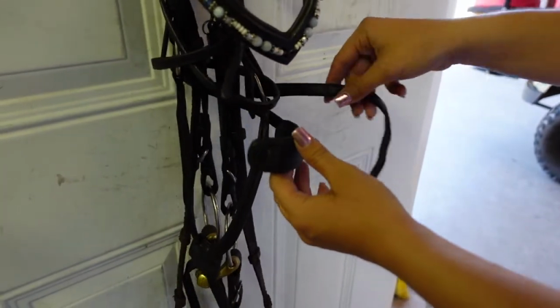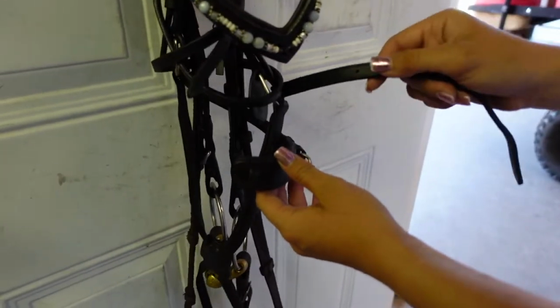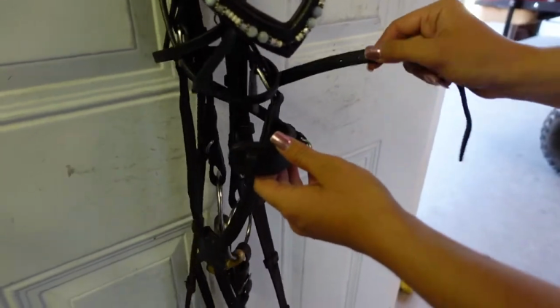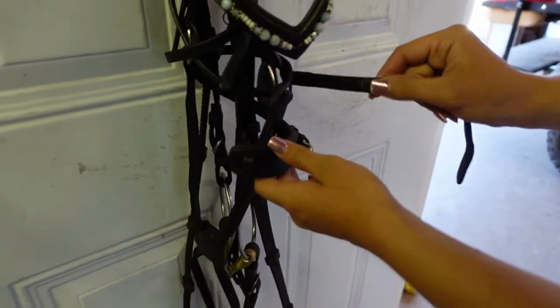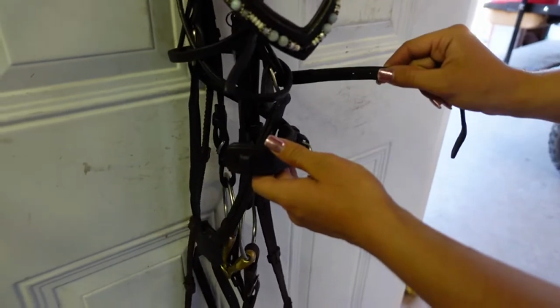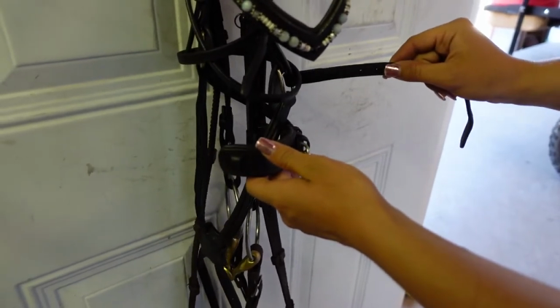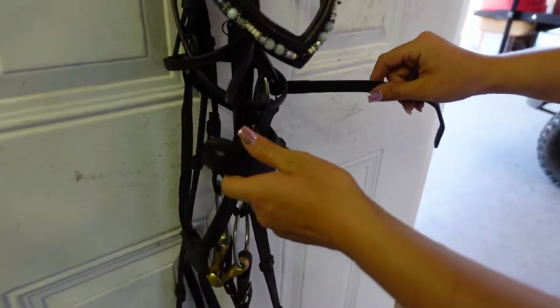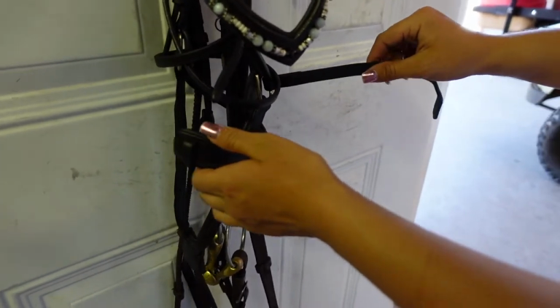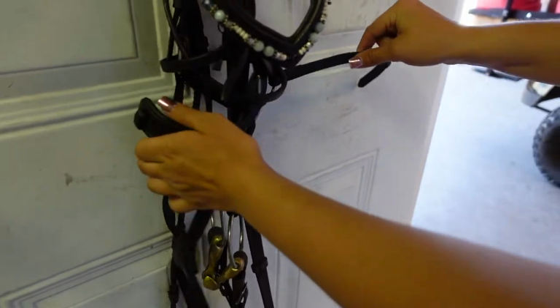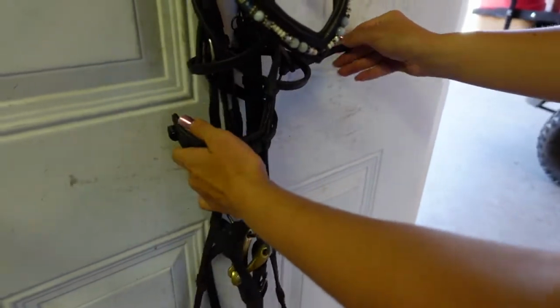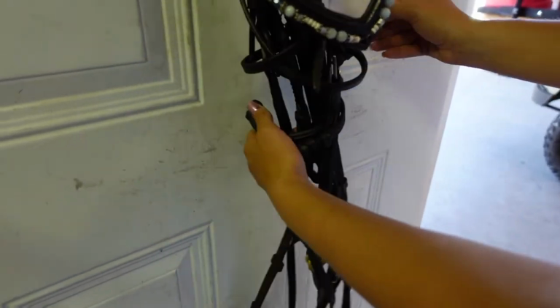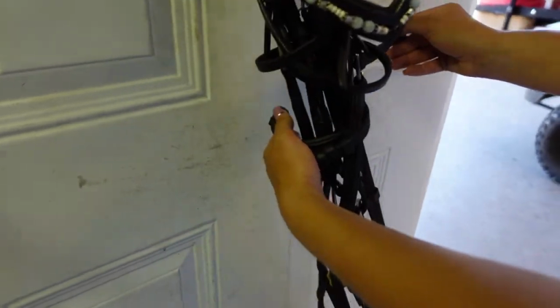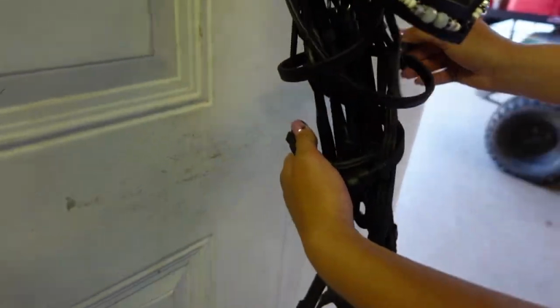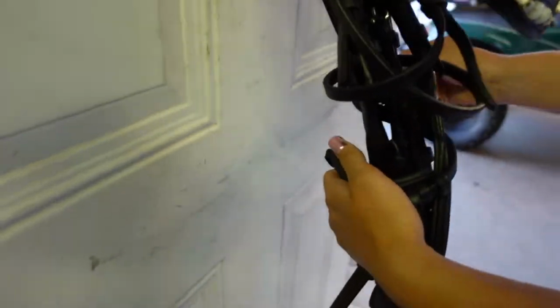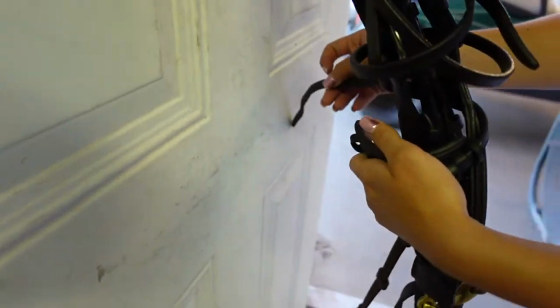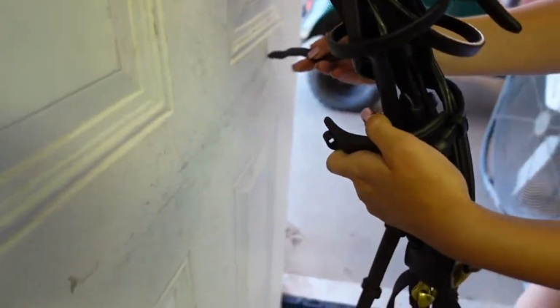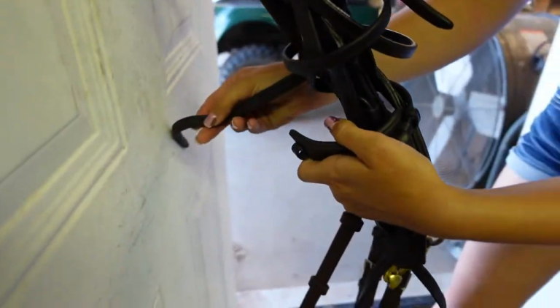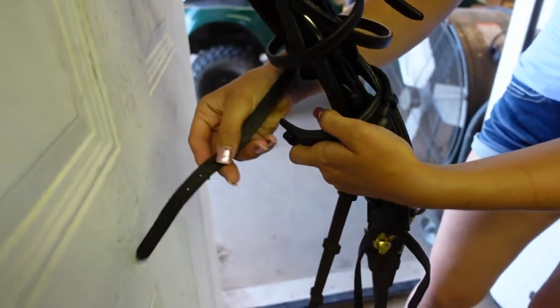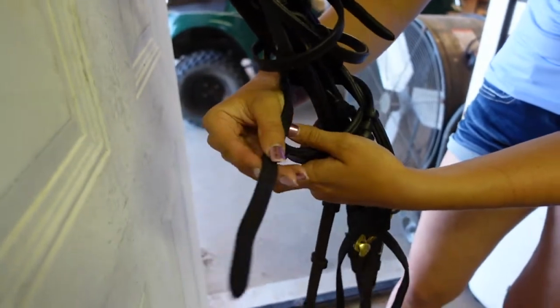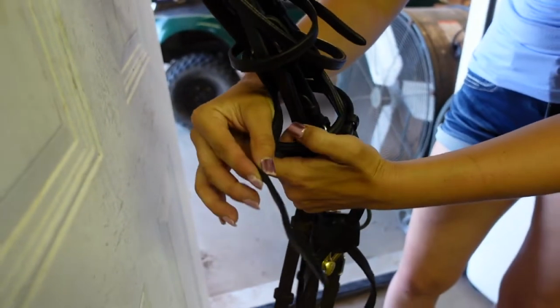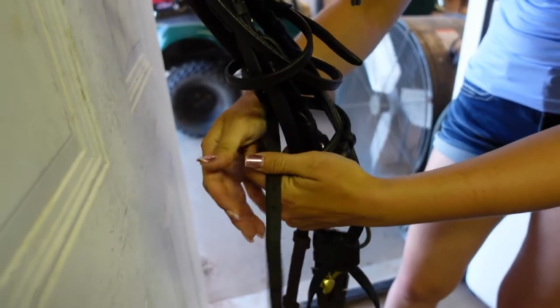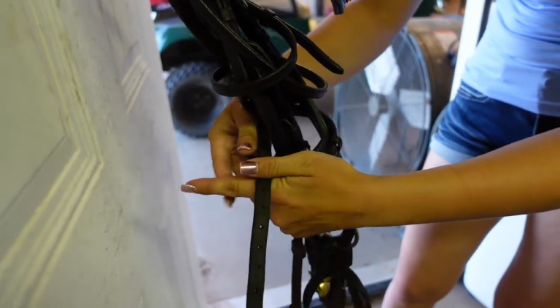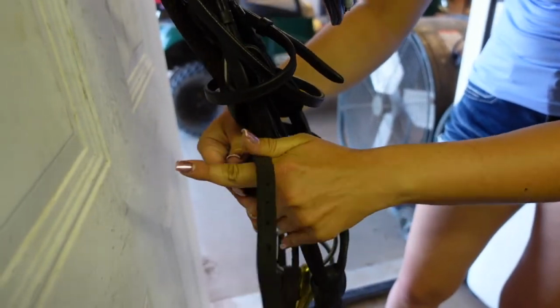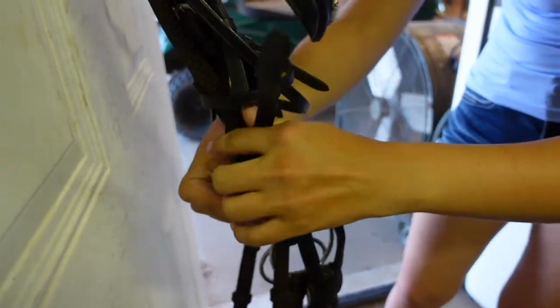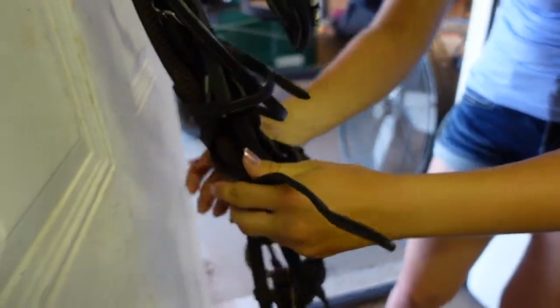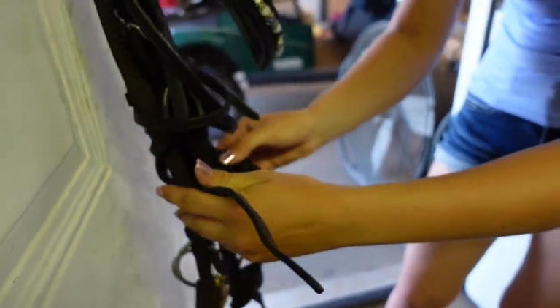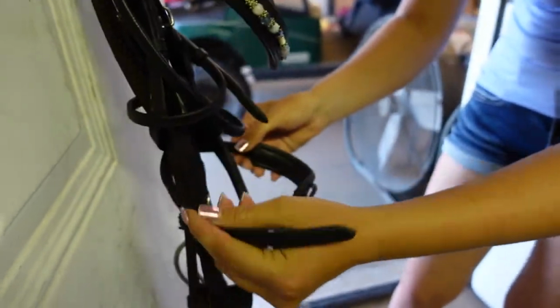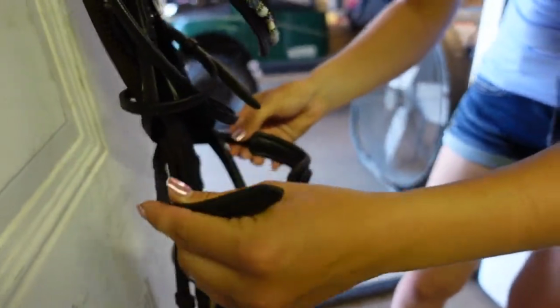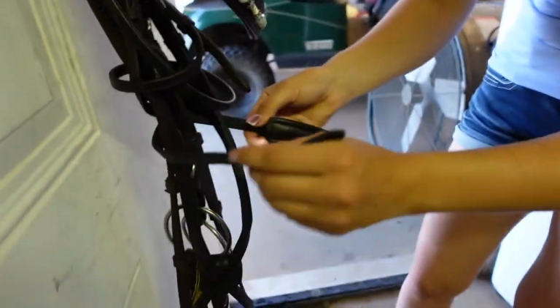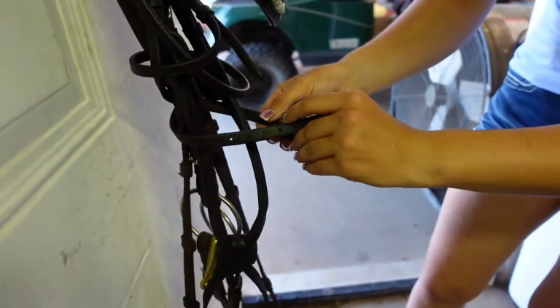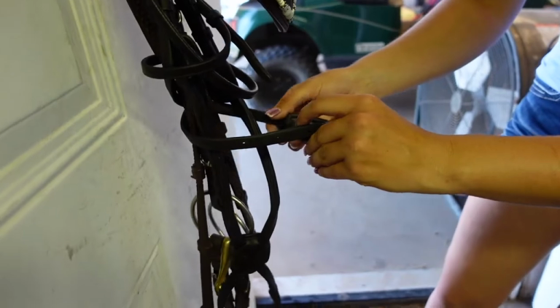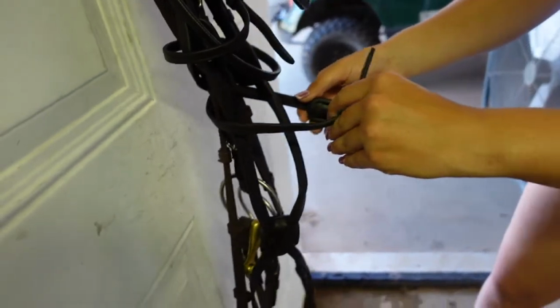Now you're going to take the strap on the right side of the bridle — or your right, the bridle's left — and go around the back. So now I've got both straps back to the front.